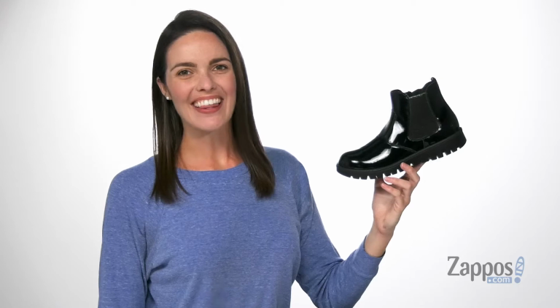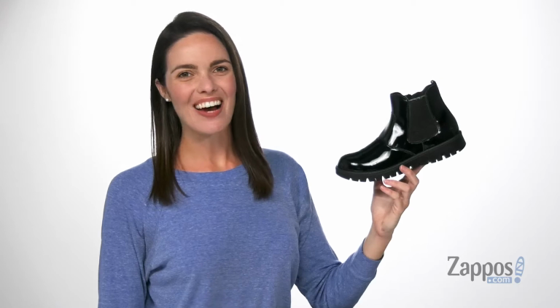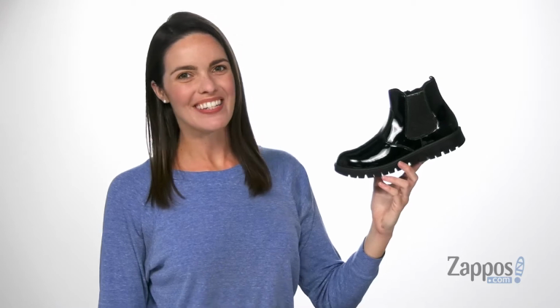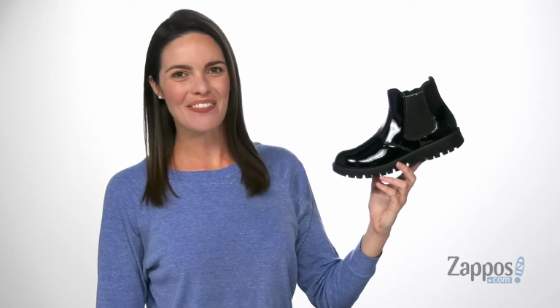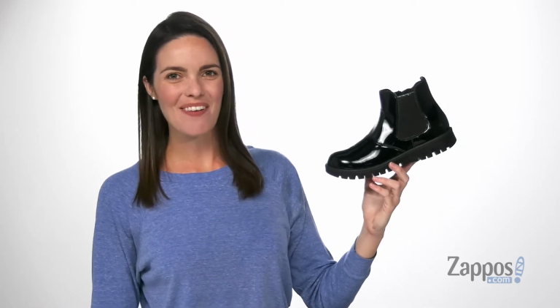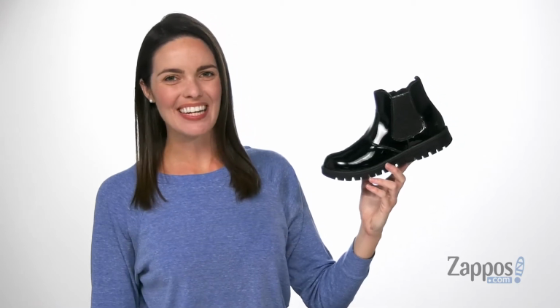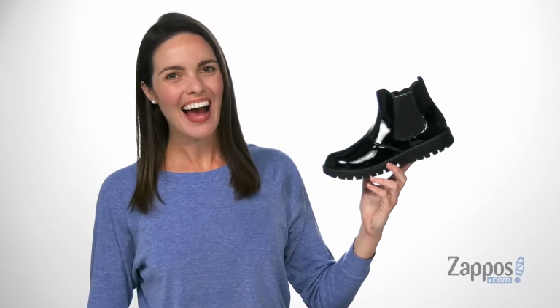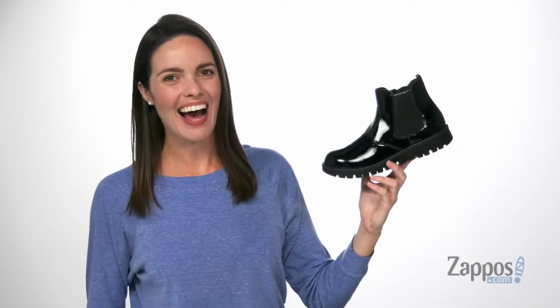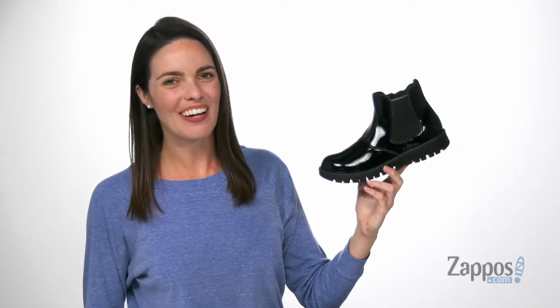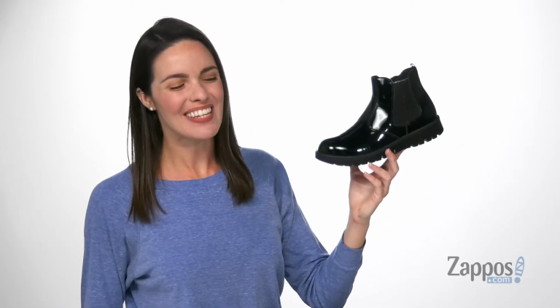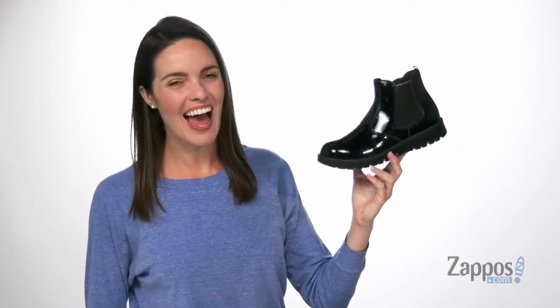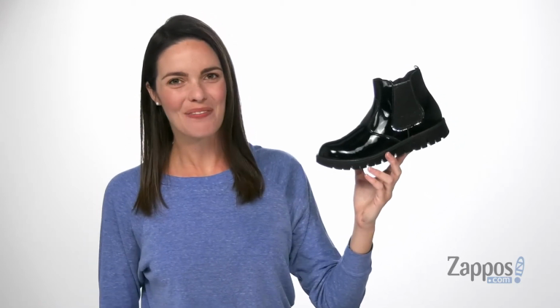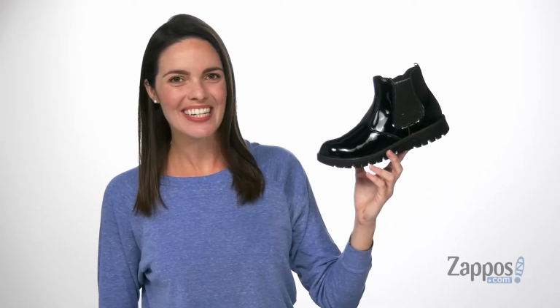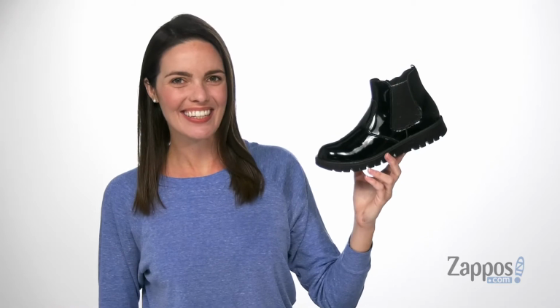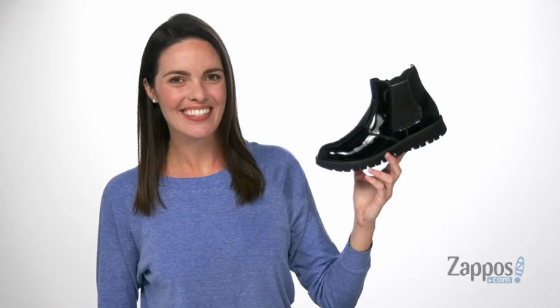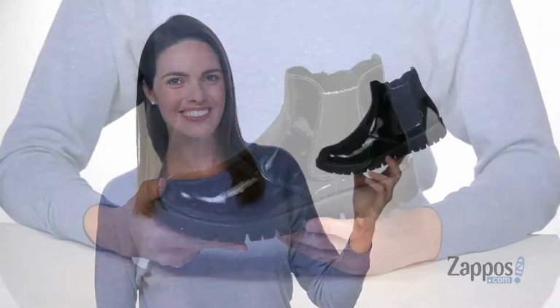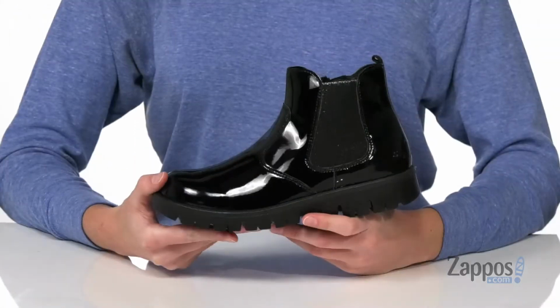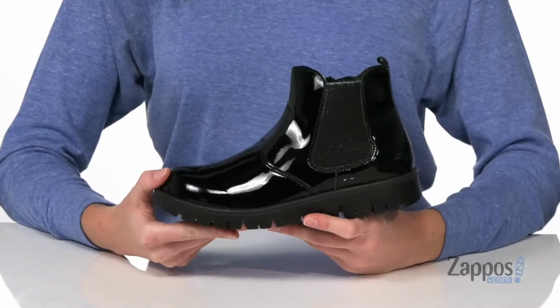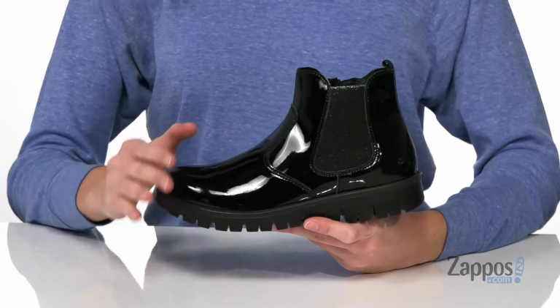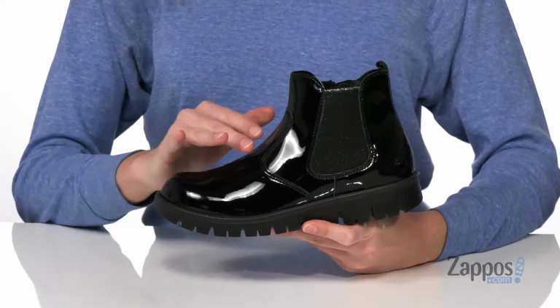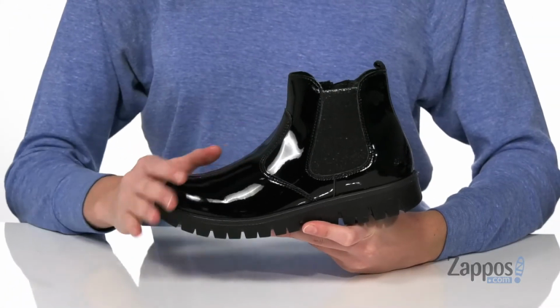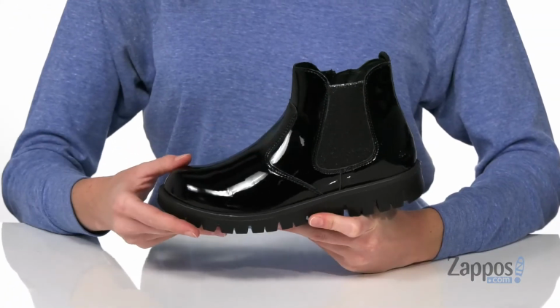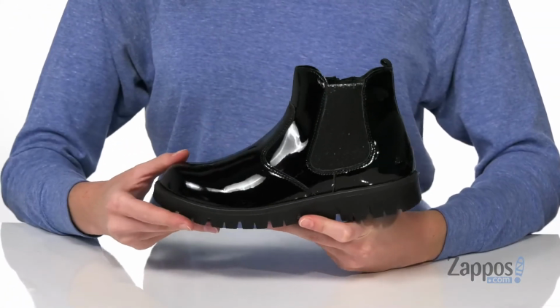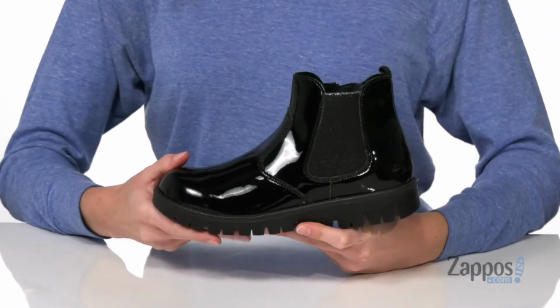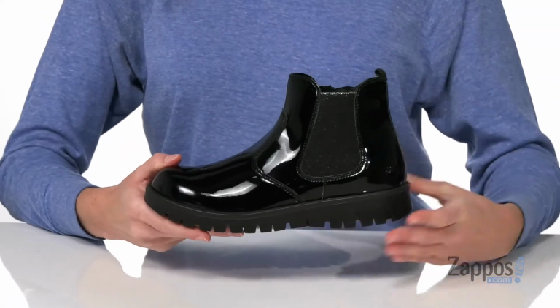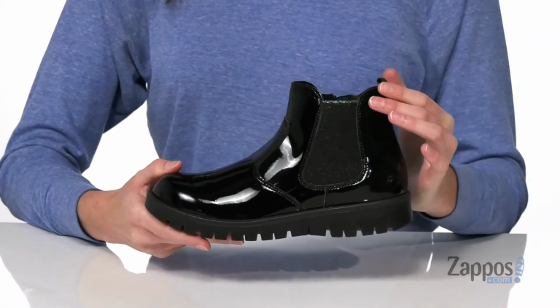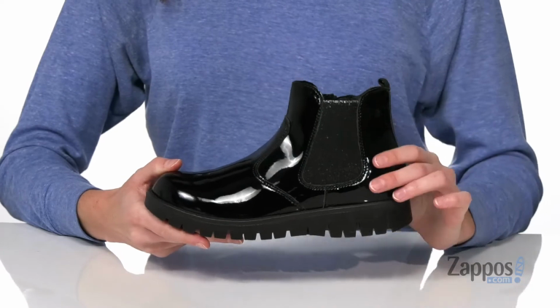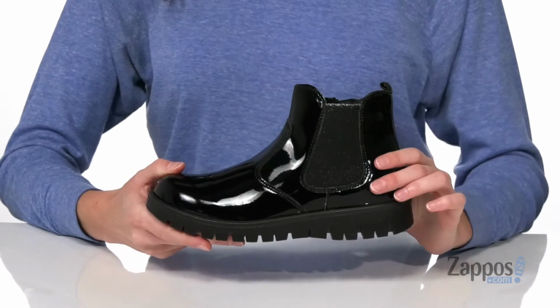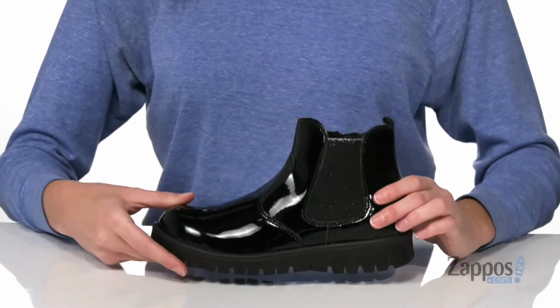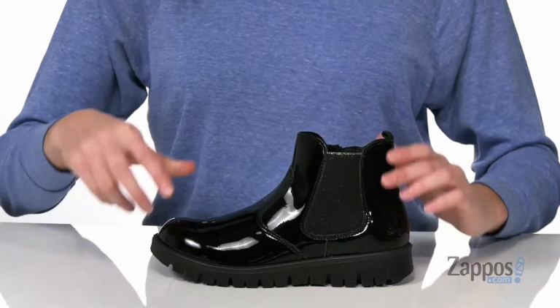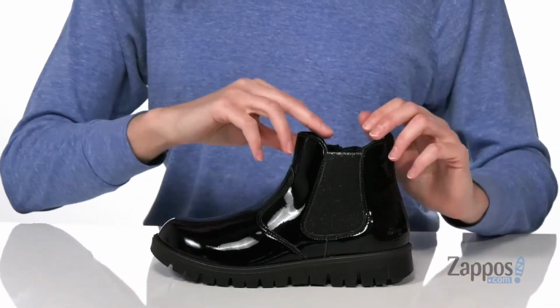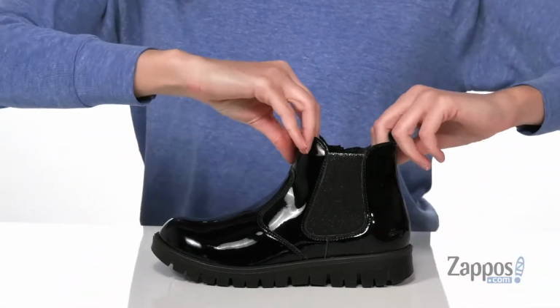Hey there shoppers, Zoe from Zappos here, and I'm showing off this style from Primici Kids. These boots have a shiny patent finish on the faux leather upper, and the Chelsea style construction will allow your little one